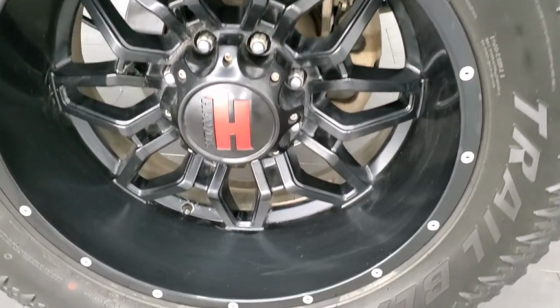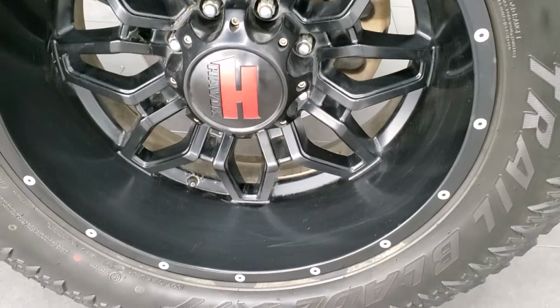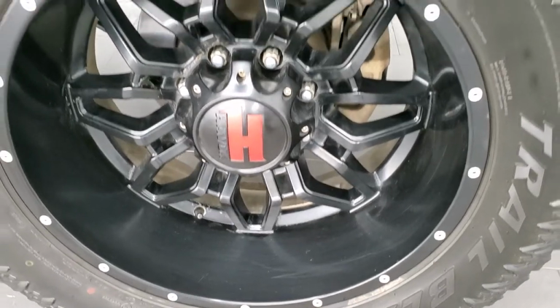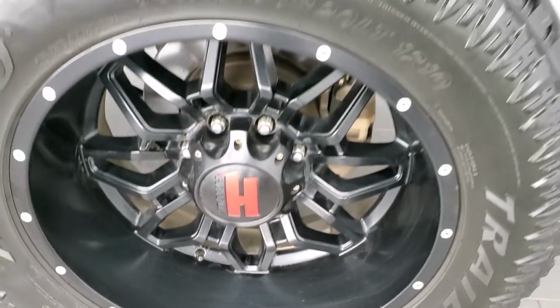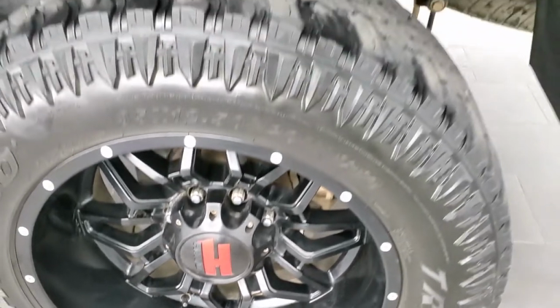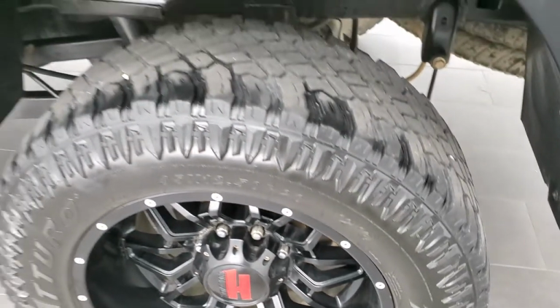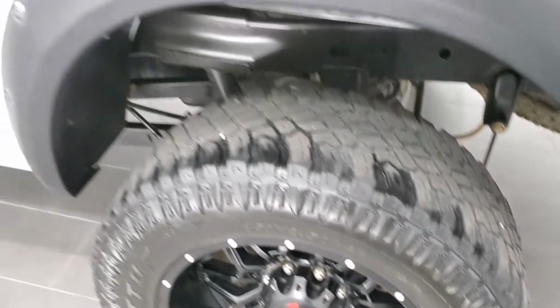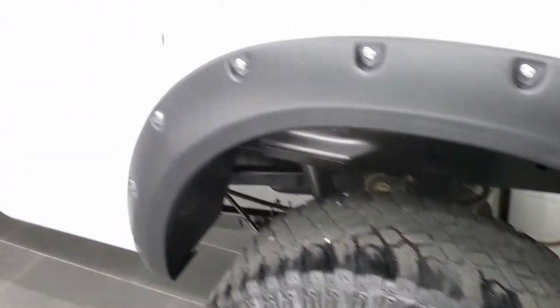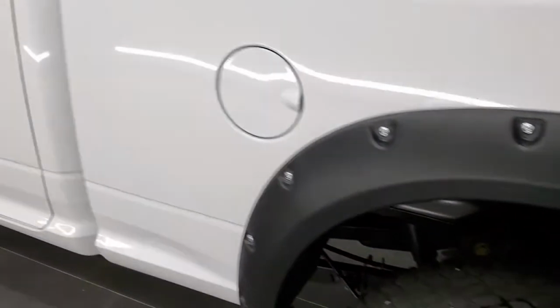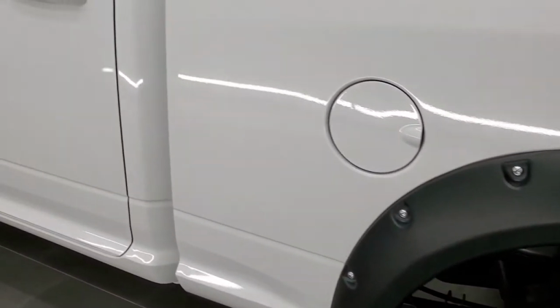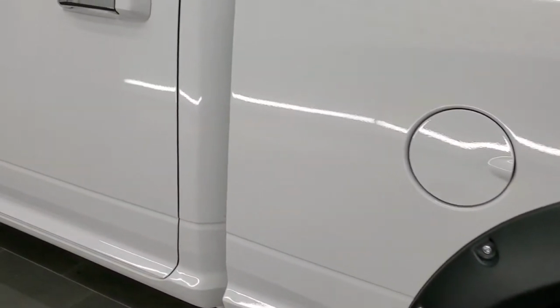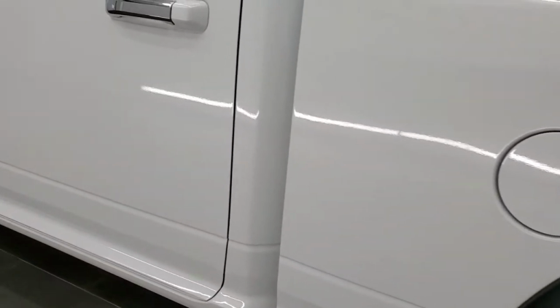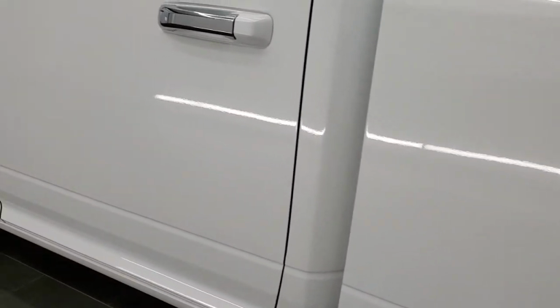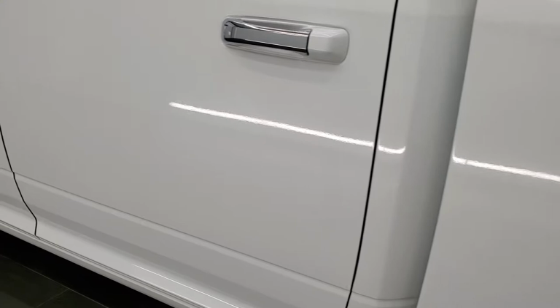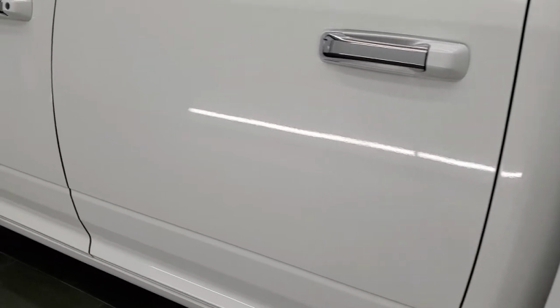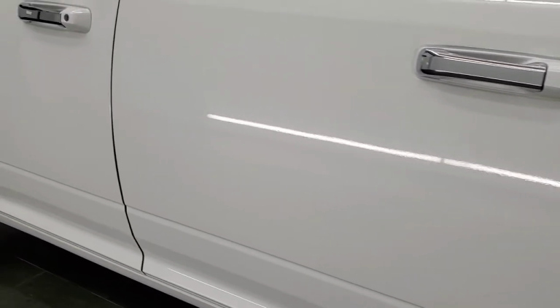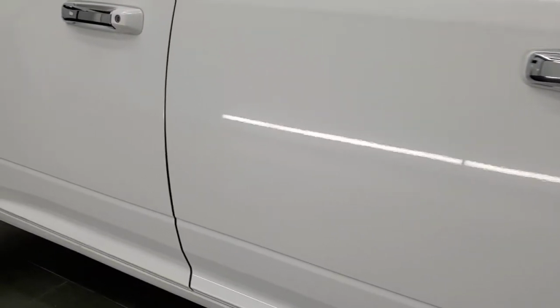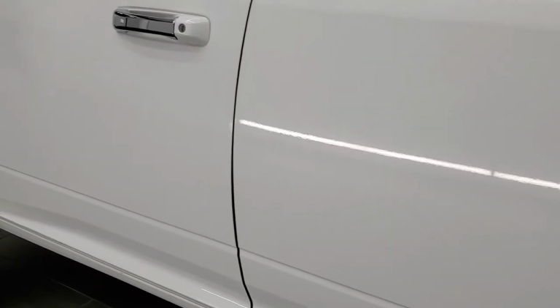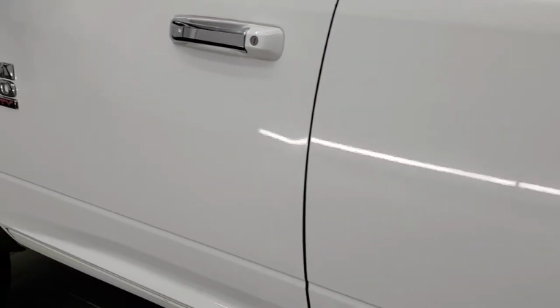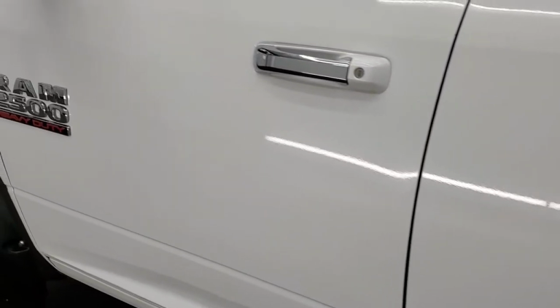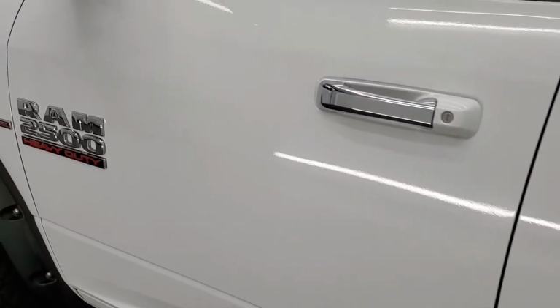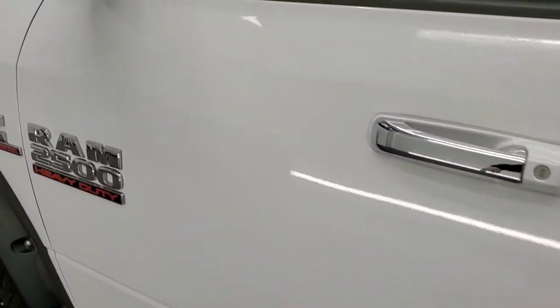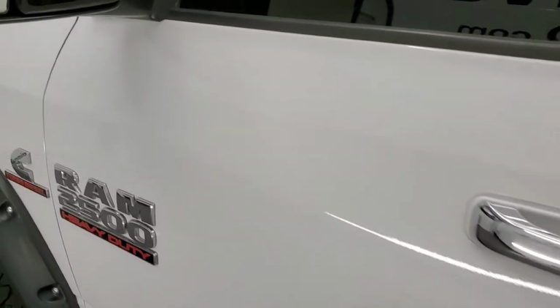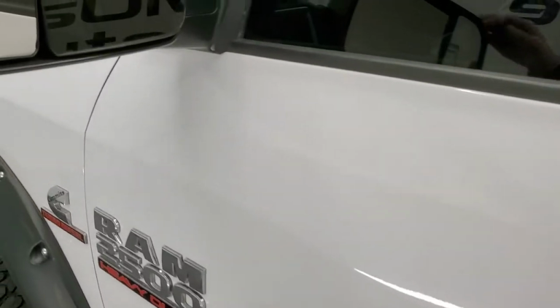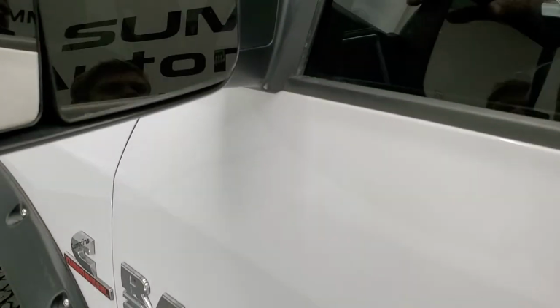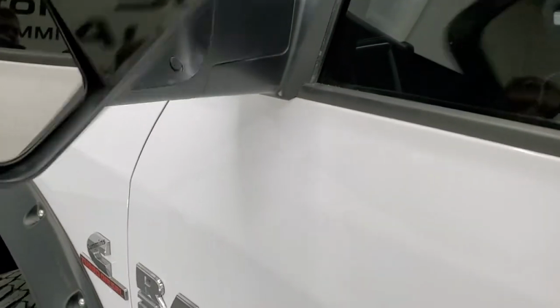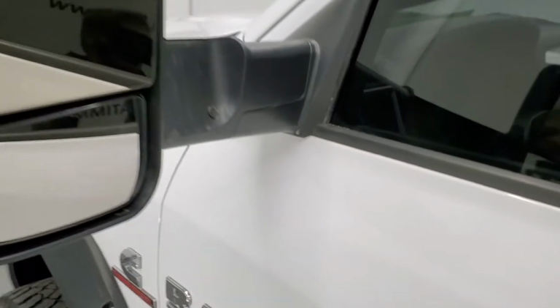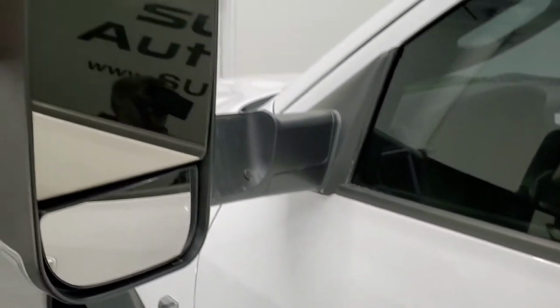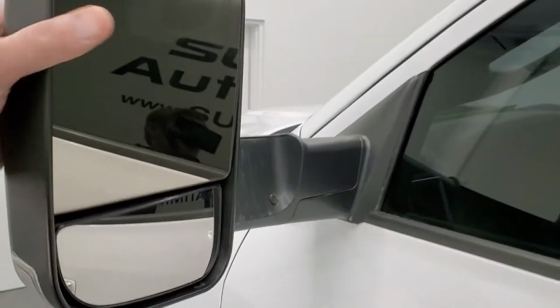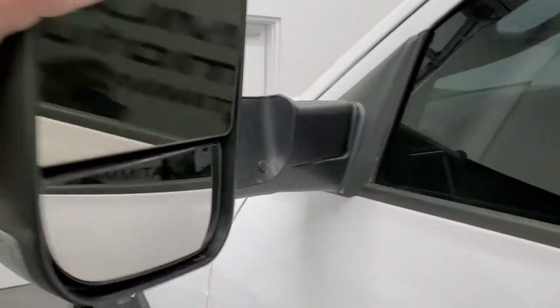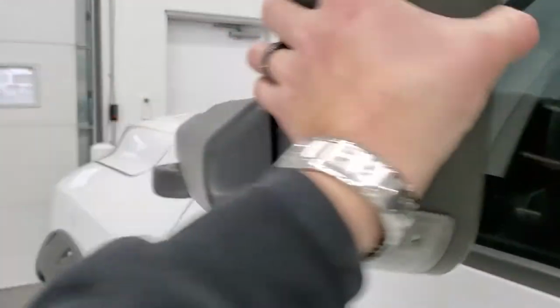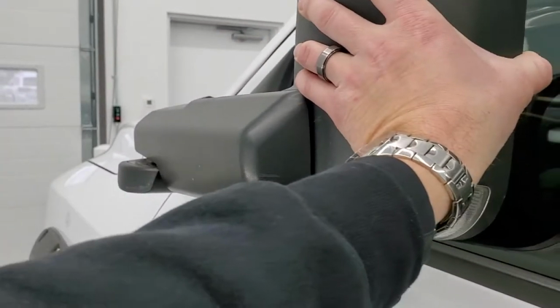There's actually one tiny little ding on there, but that's why we do the videos. Back rim is in nice shape and as you go down the rest of the side it looks really good. The doors look pretty good. It has the heated fold-out tow mirrors — they fold out like so, and they also fold in.